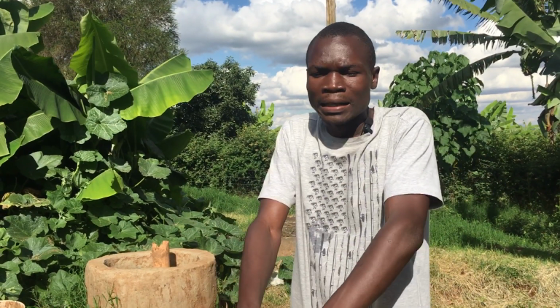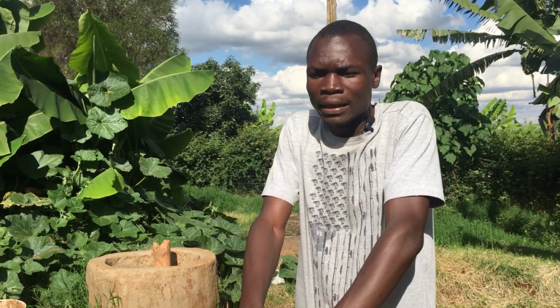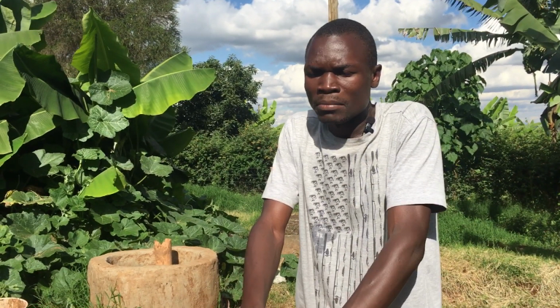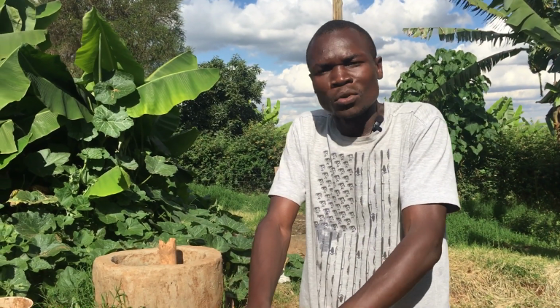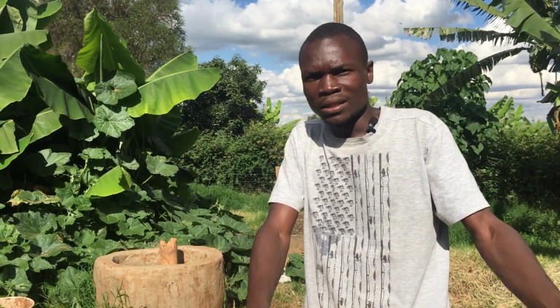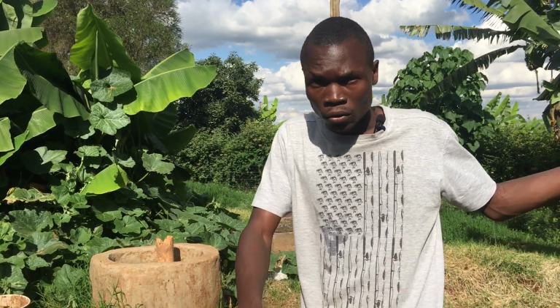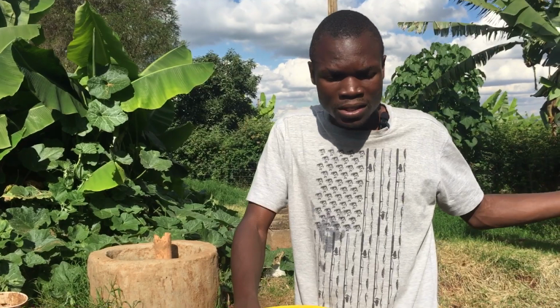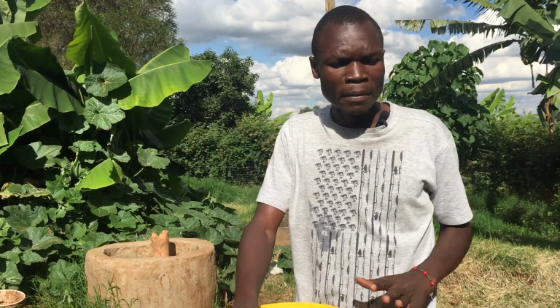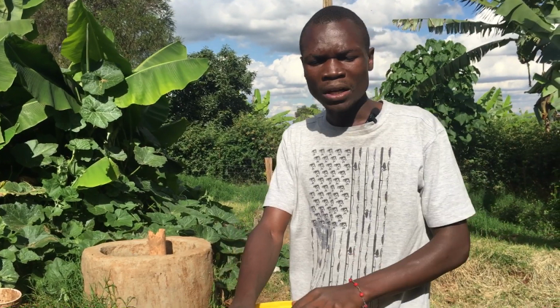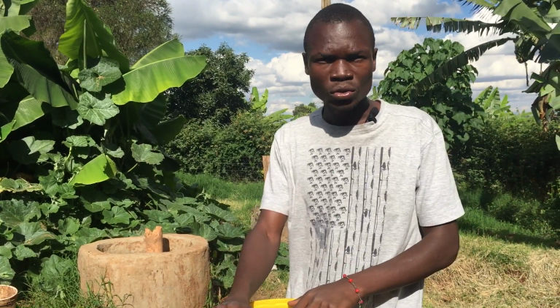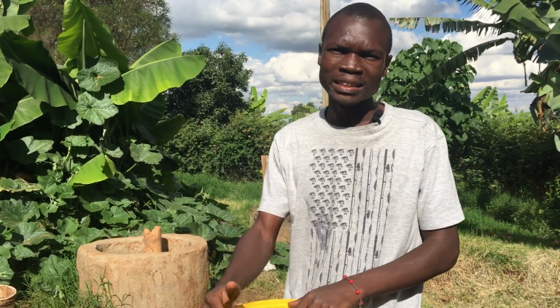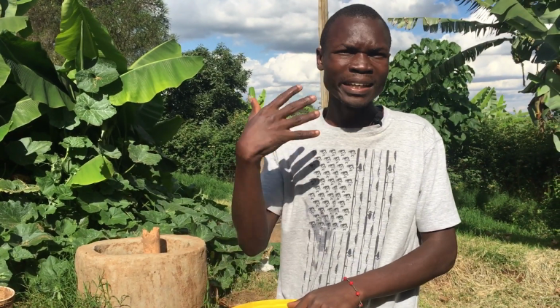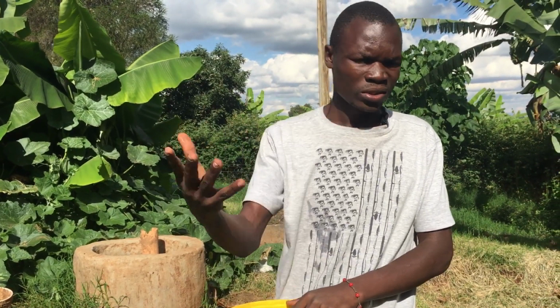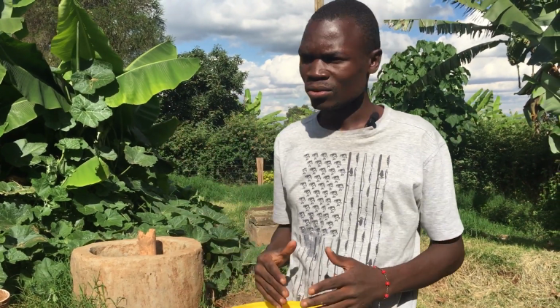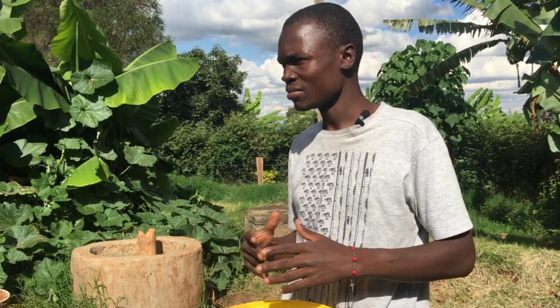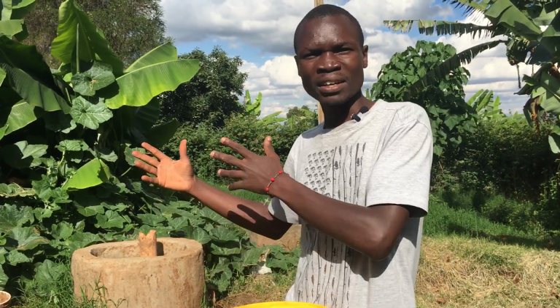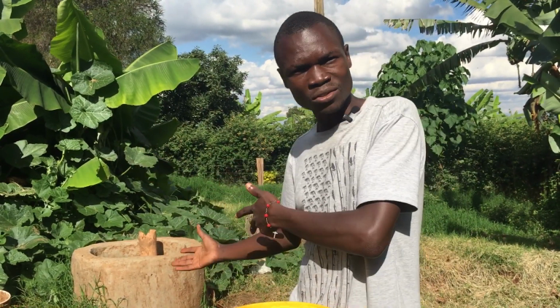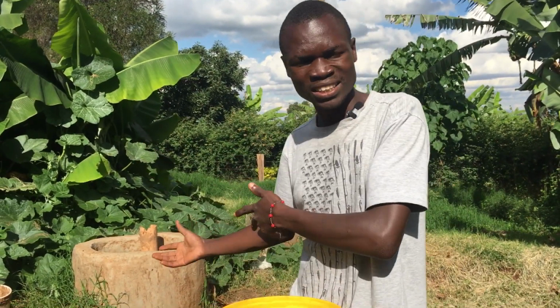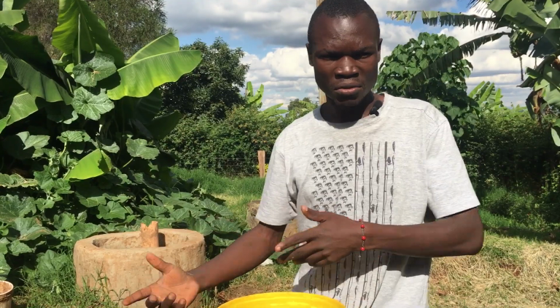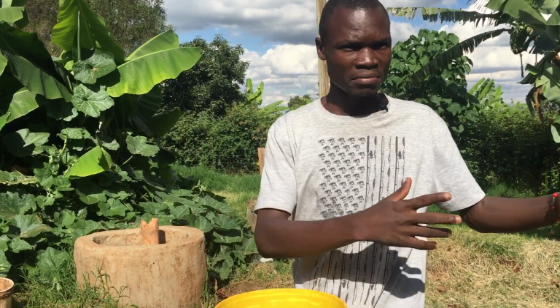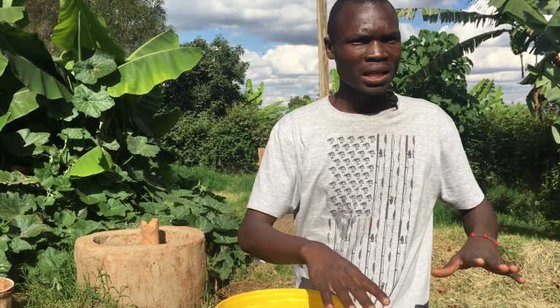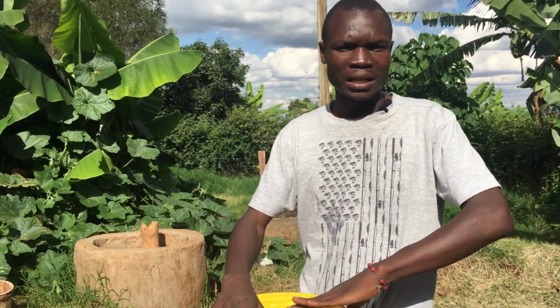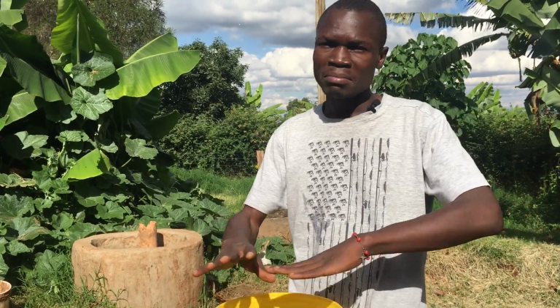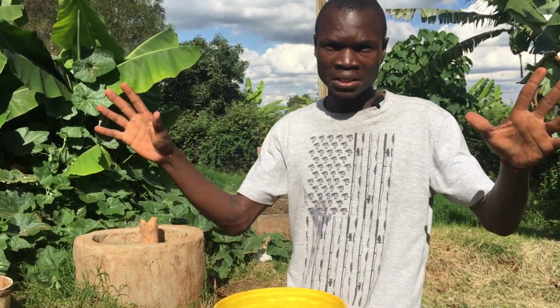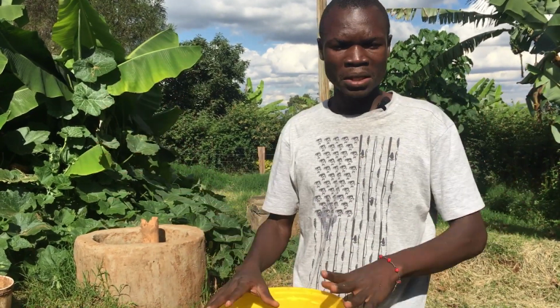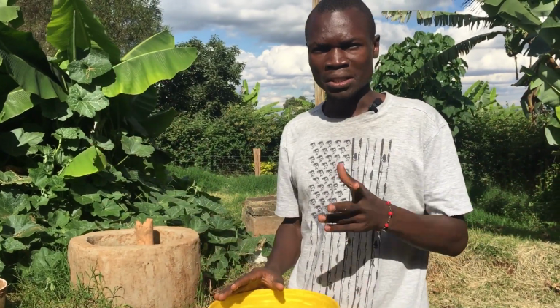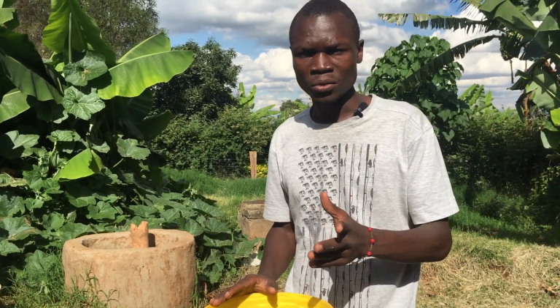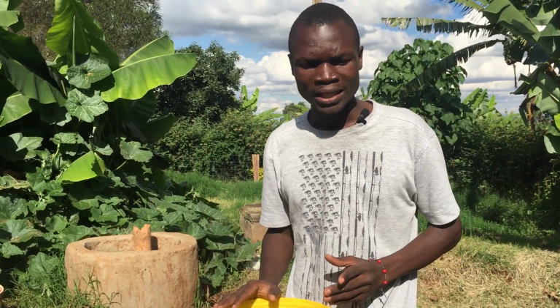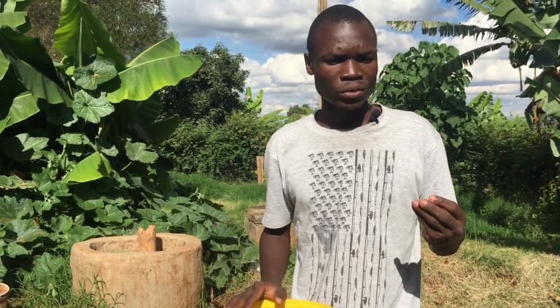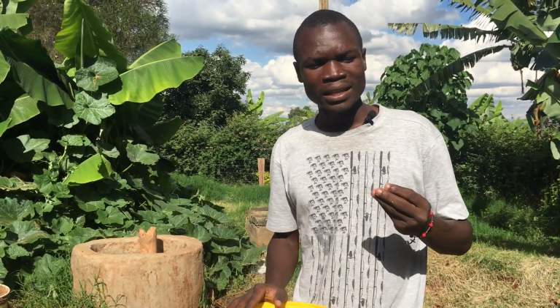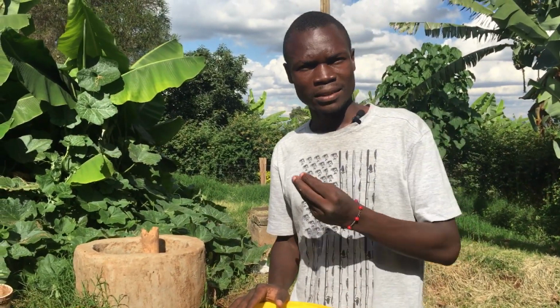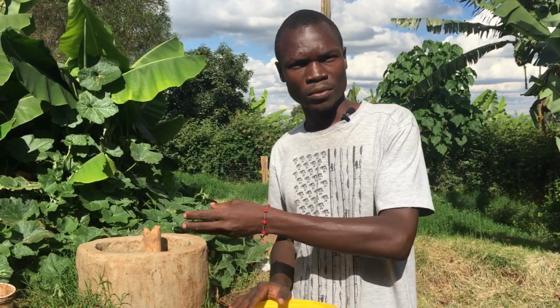That means it's mostly done outdoors, but you can also do it indoors — if you have a greenhouse structure or maybe a shed, you can still grow it there. The sunlight requirement is around 30 to 40 percent.